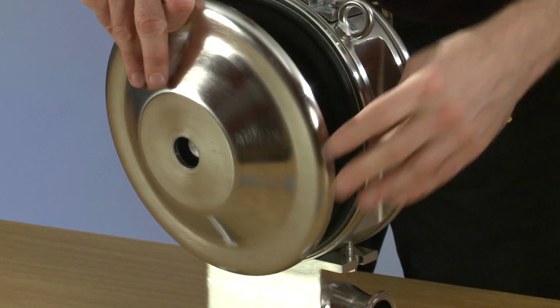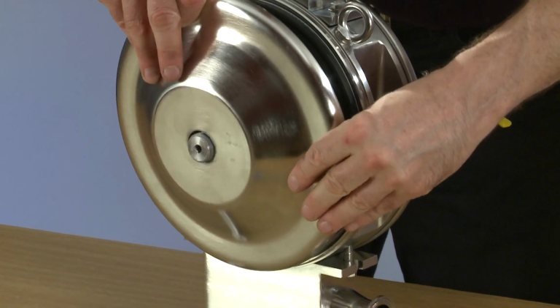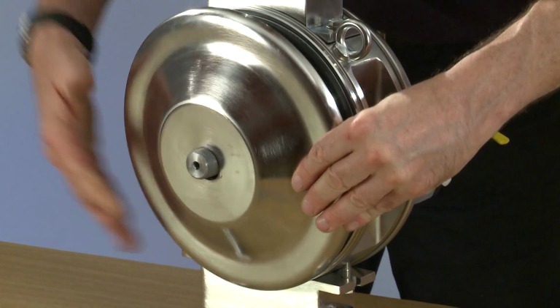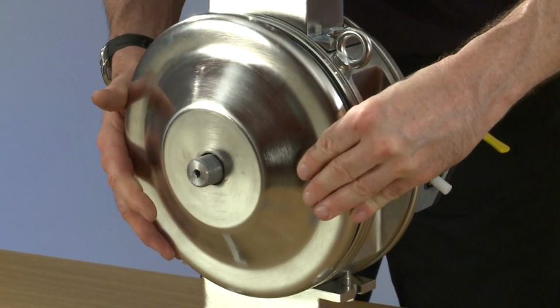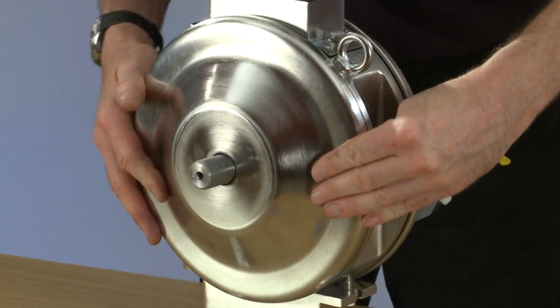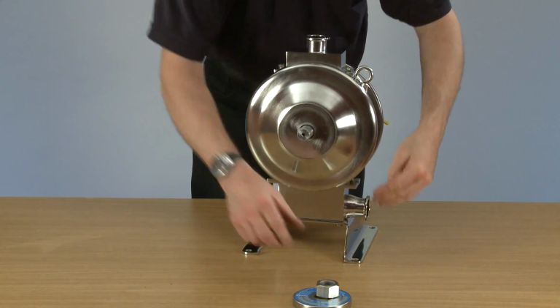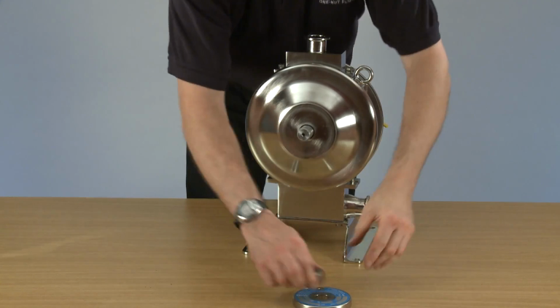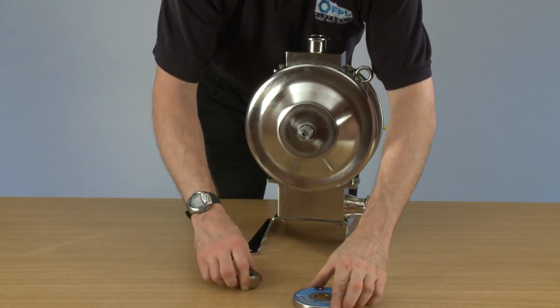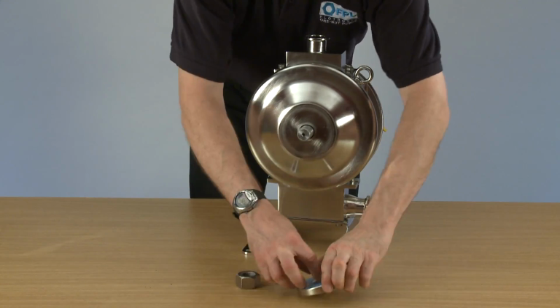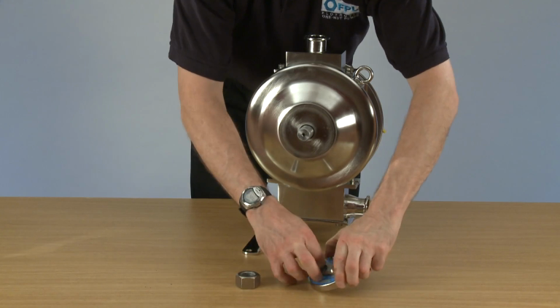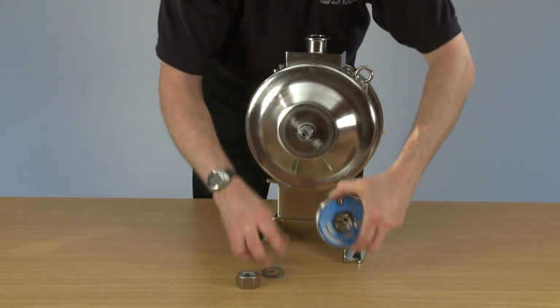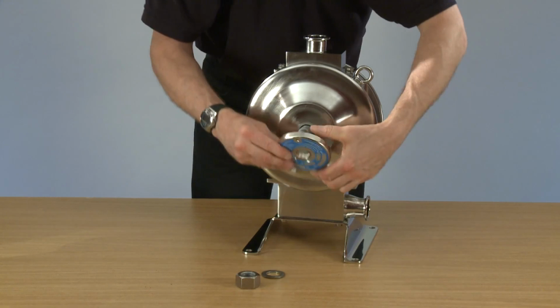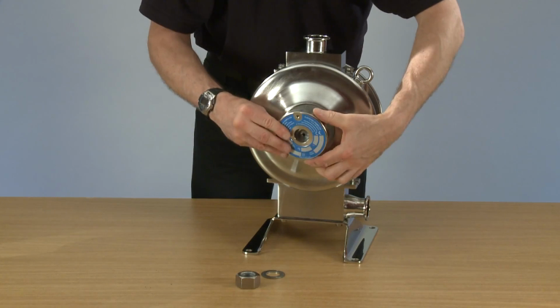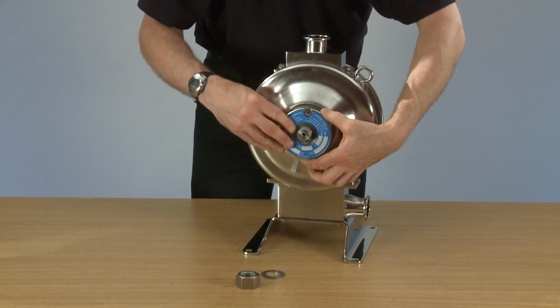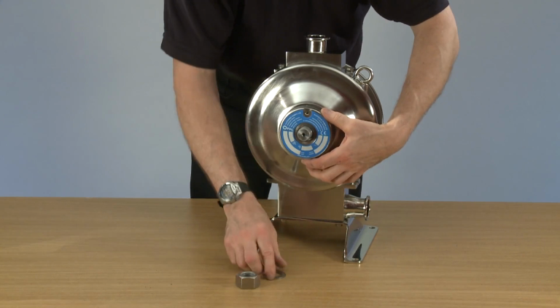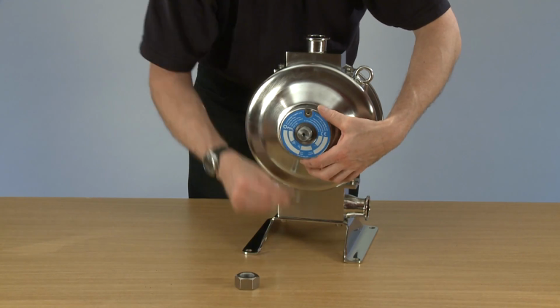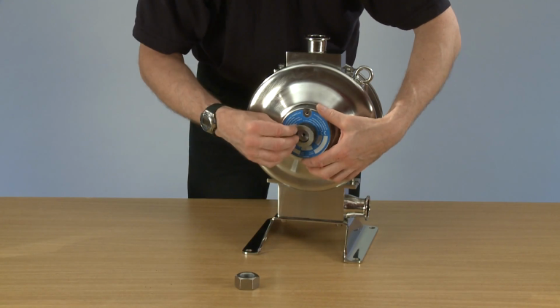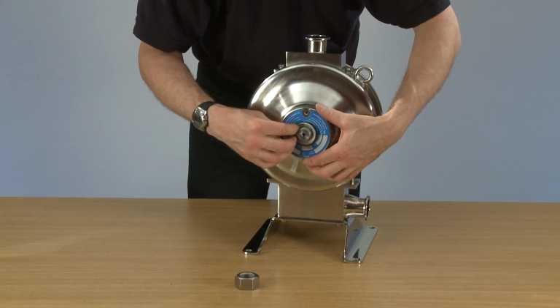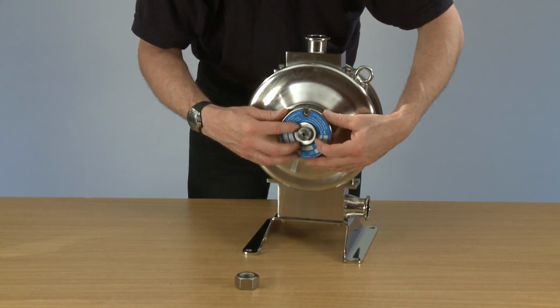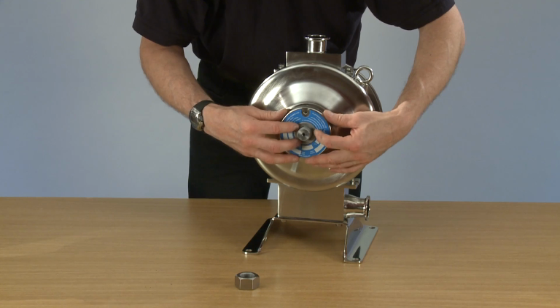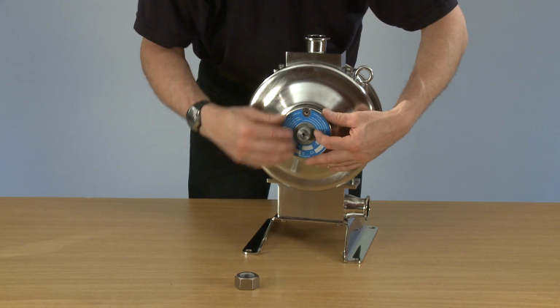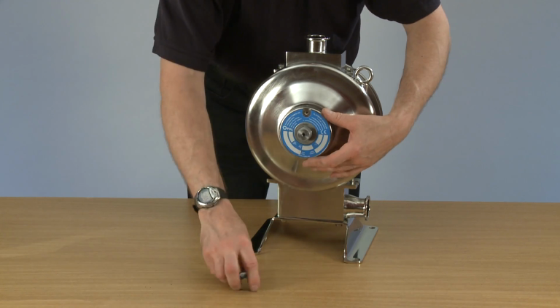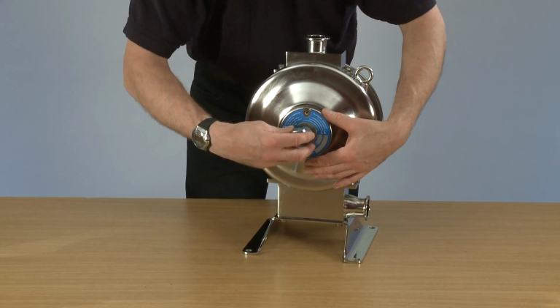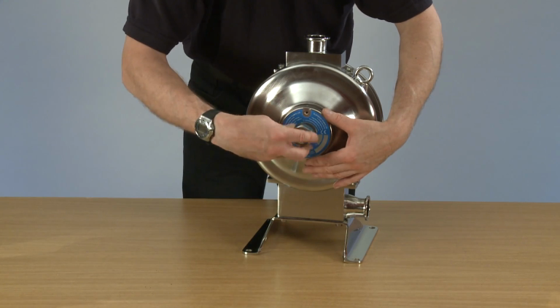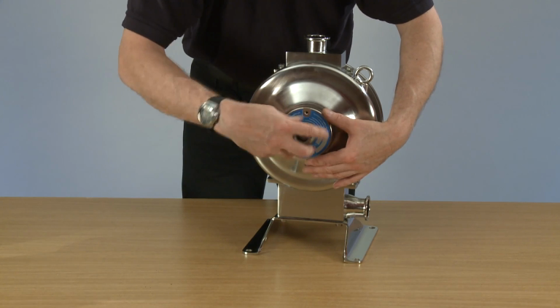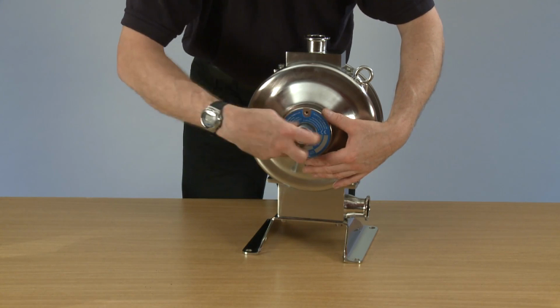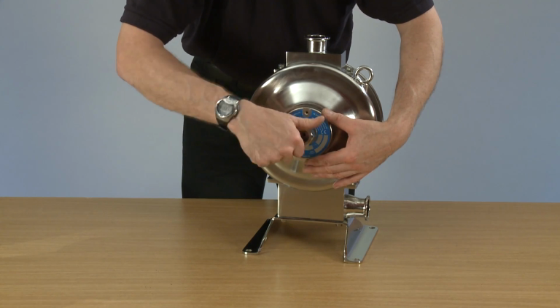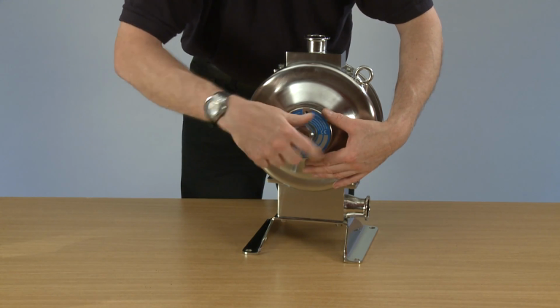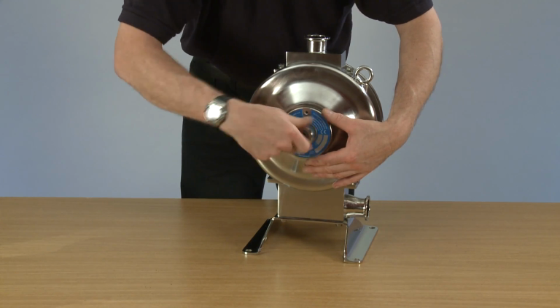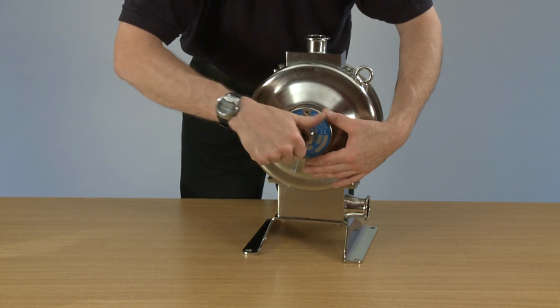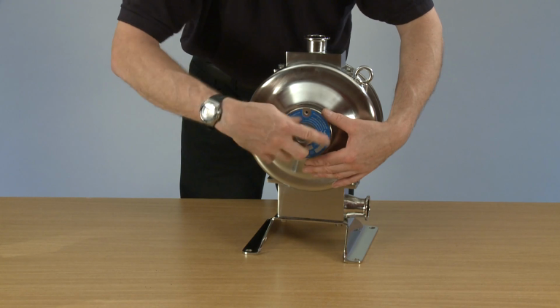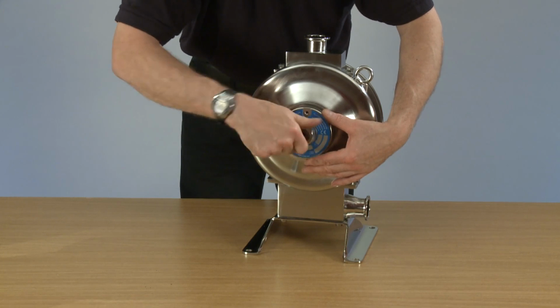Replace your secondary dome, place the dome washer, rod washer, and main nut.